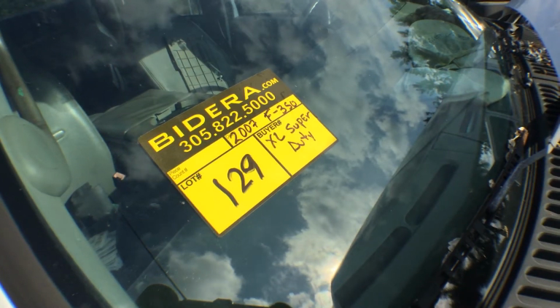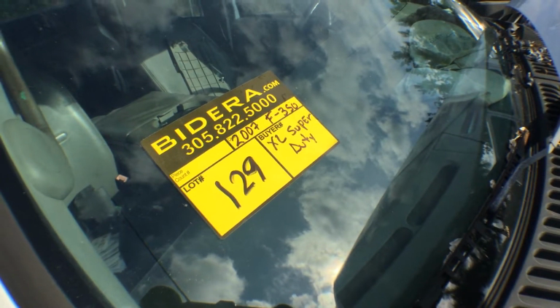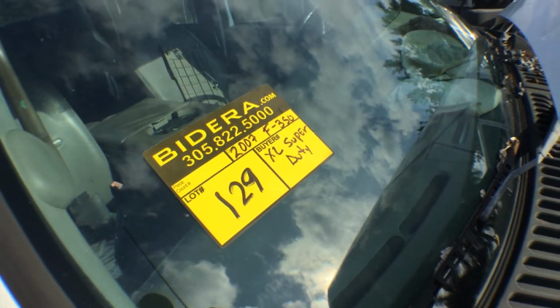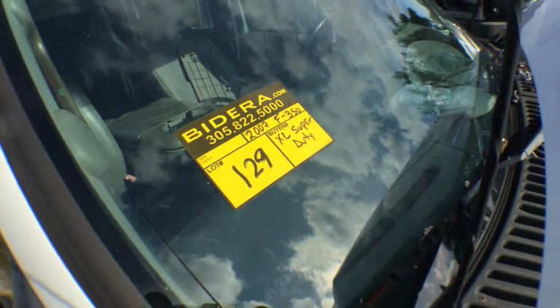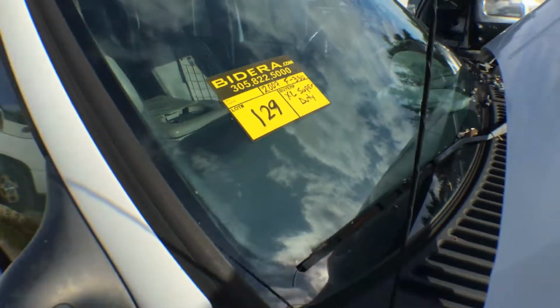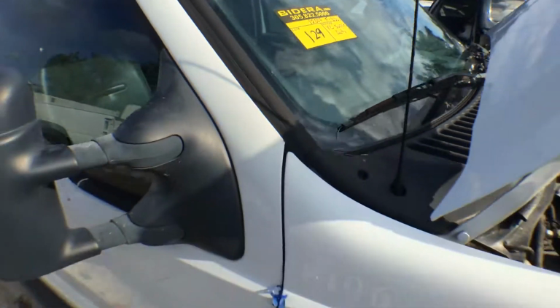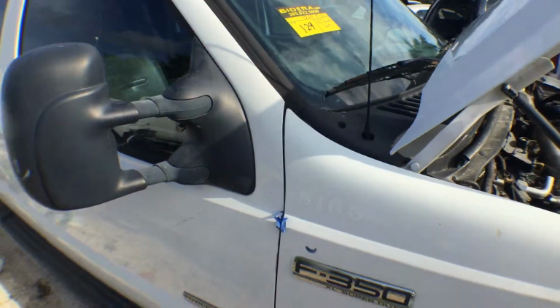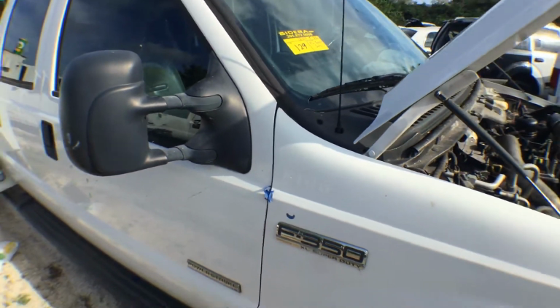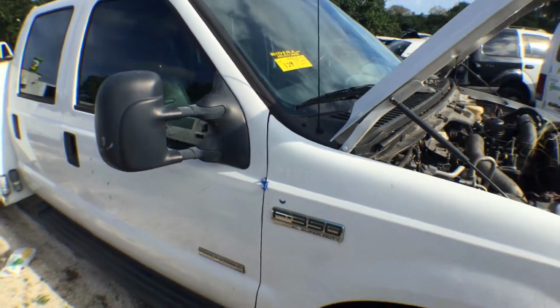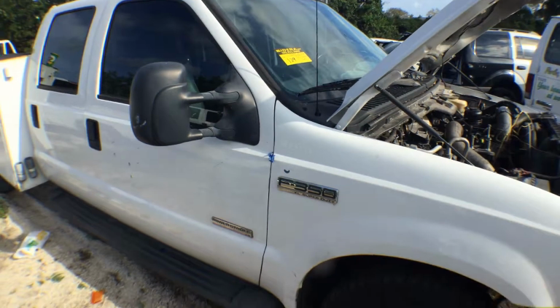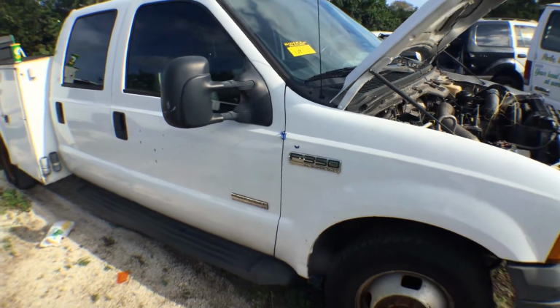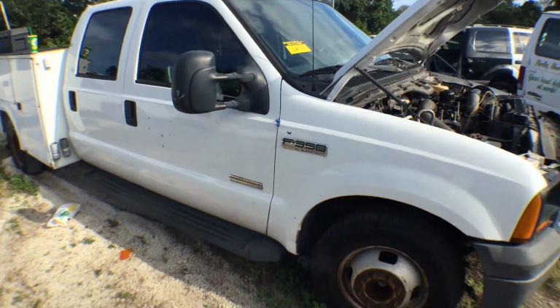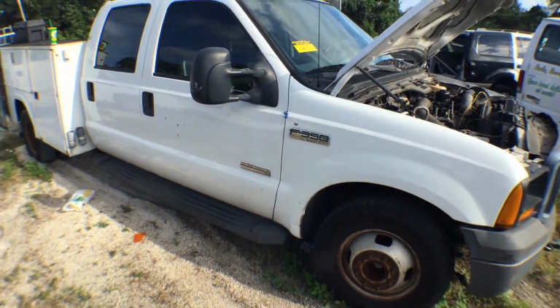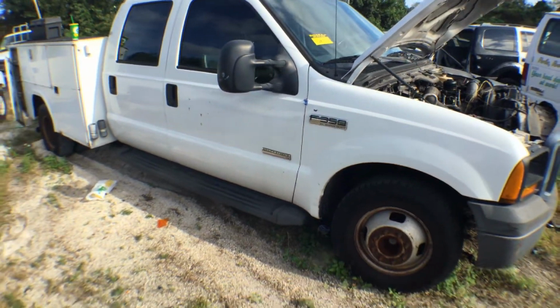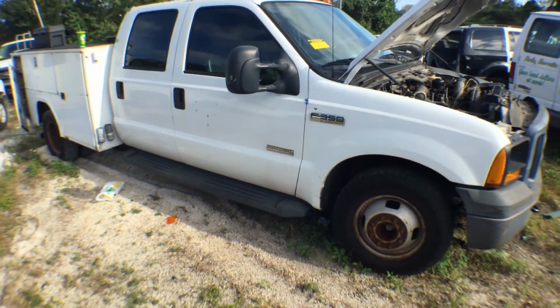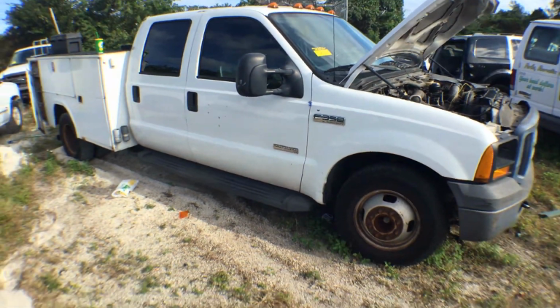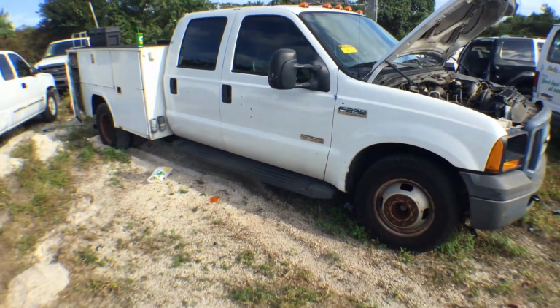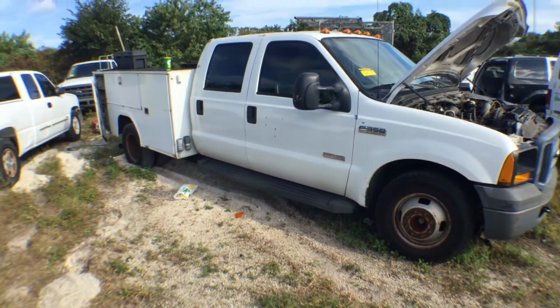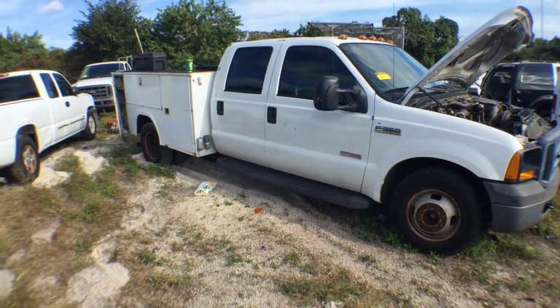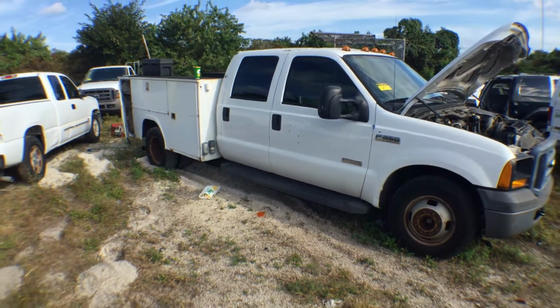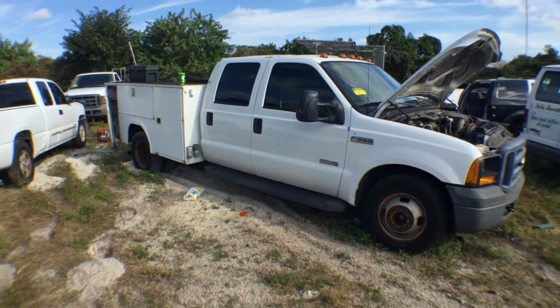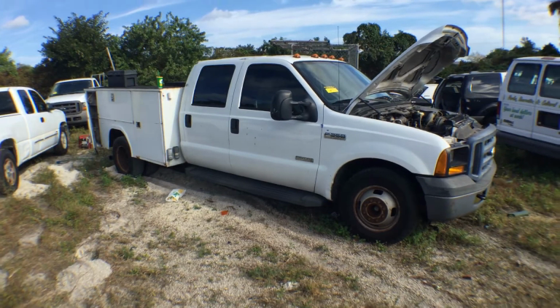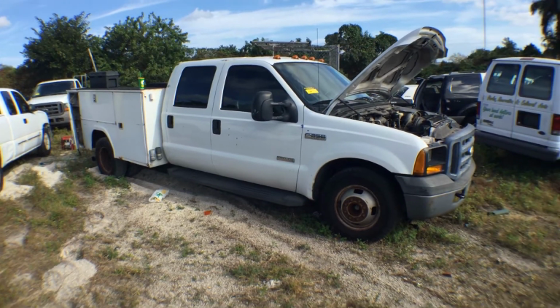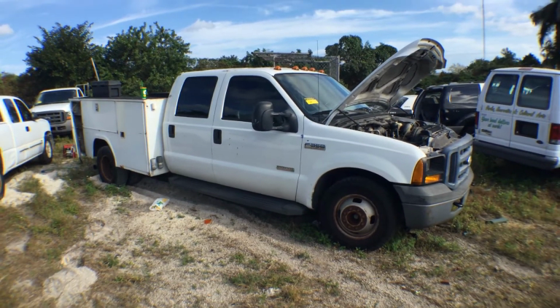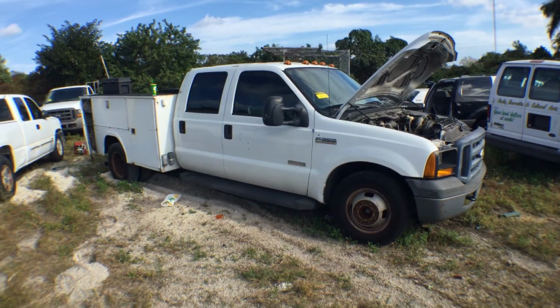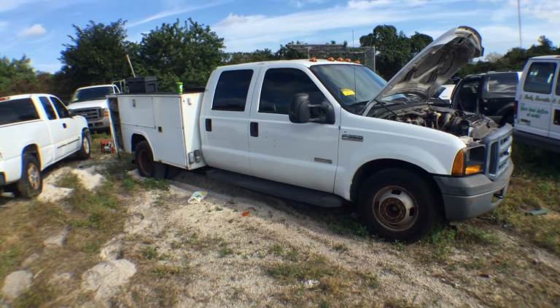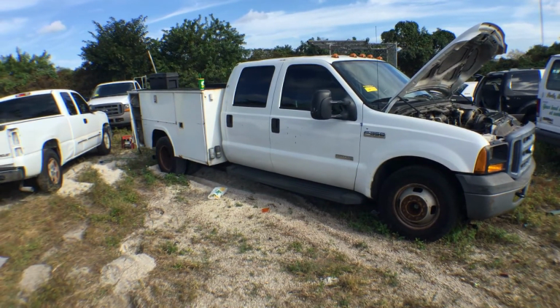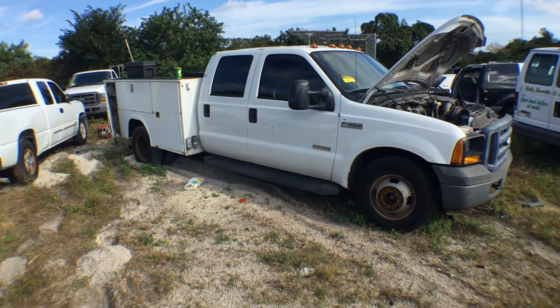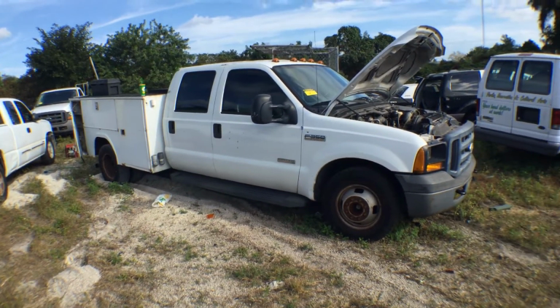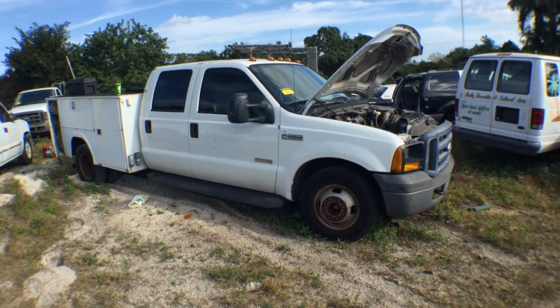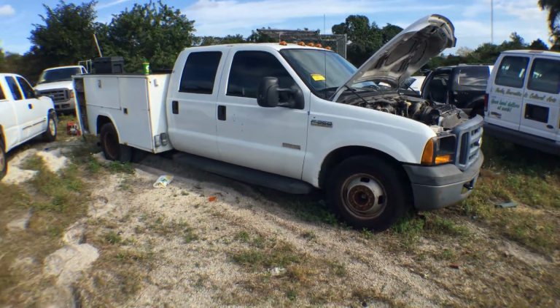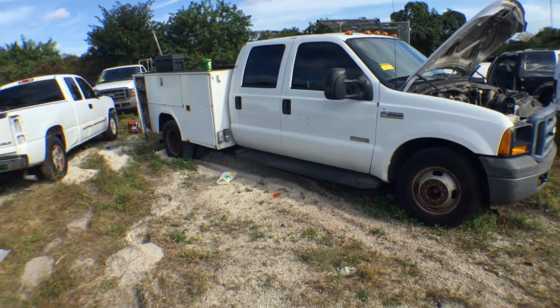Lot number 129. It's a 2007 F-350 XL Super Duty with the utility box. We don't have a key for this truck. It's being sold as-is with no key.